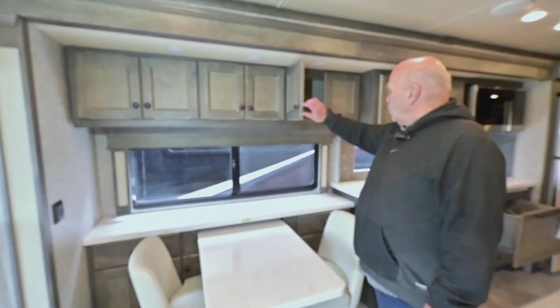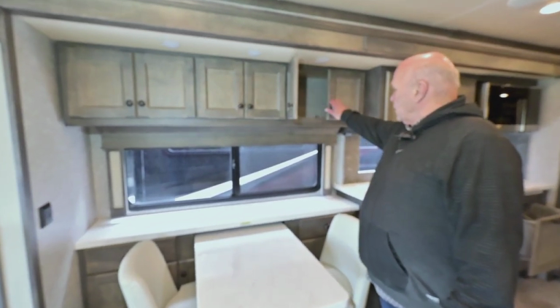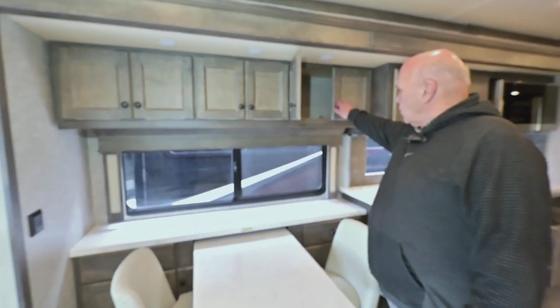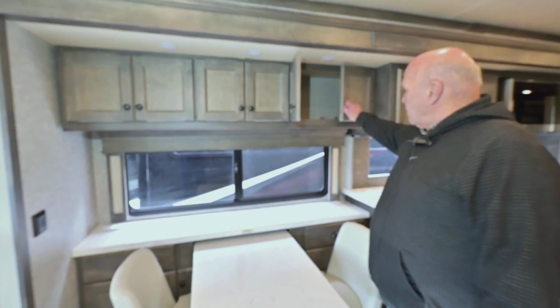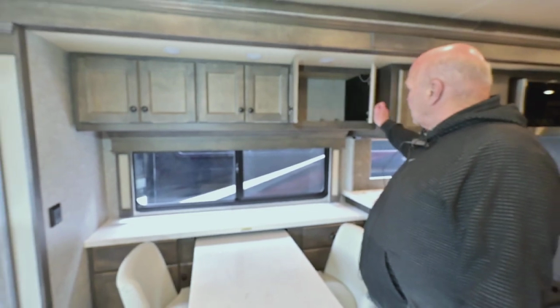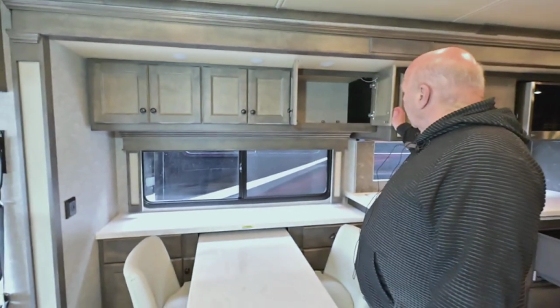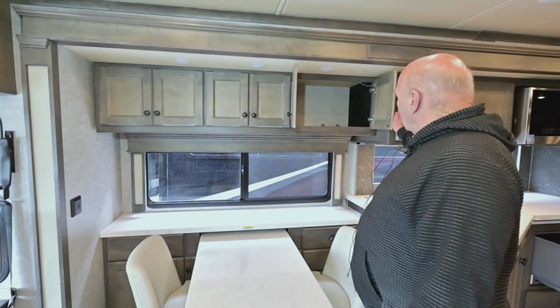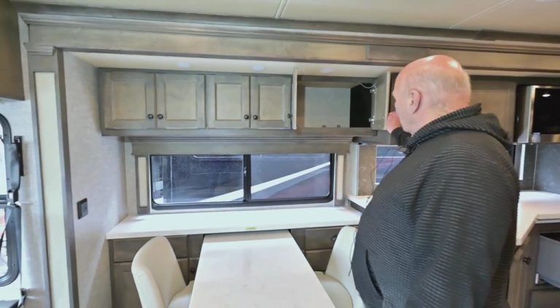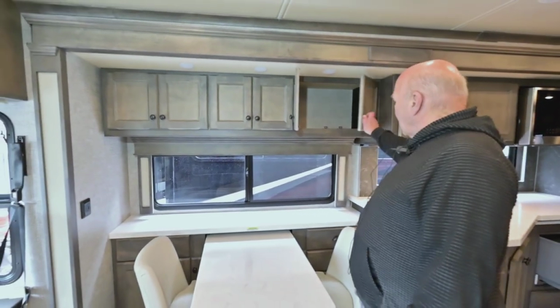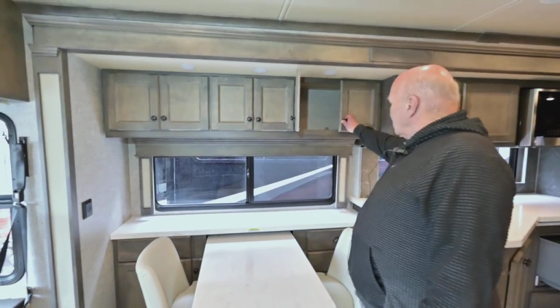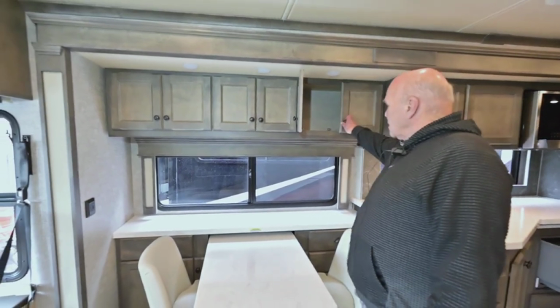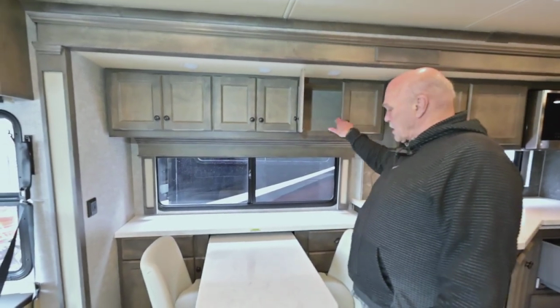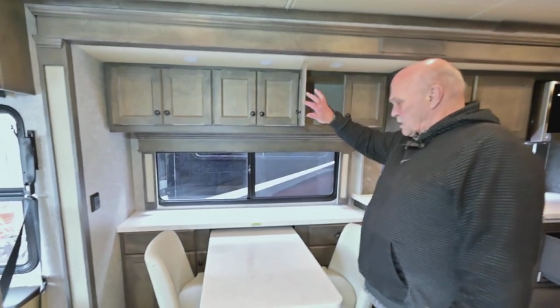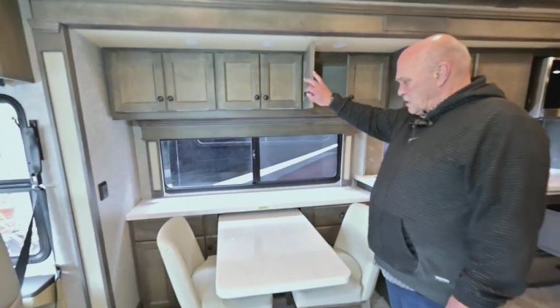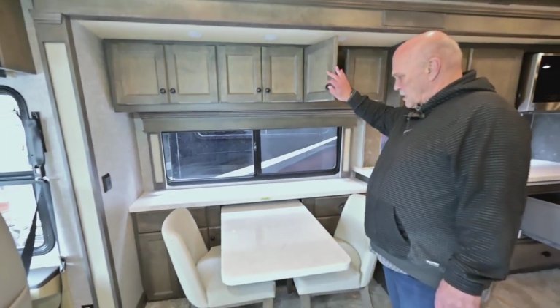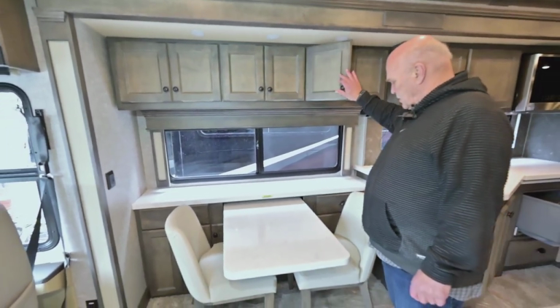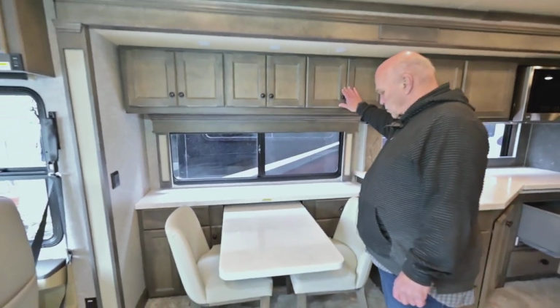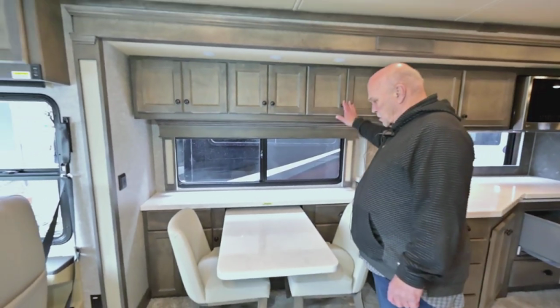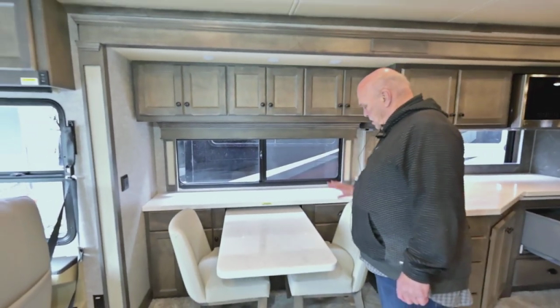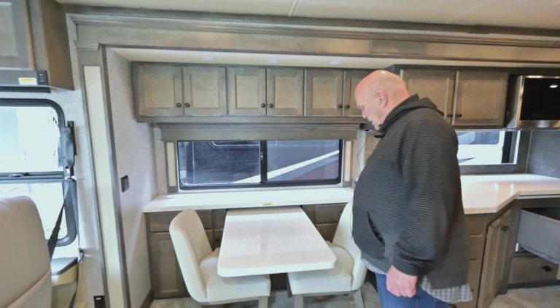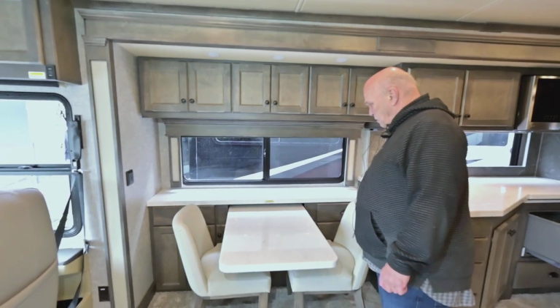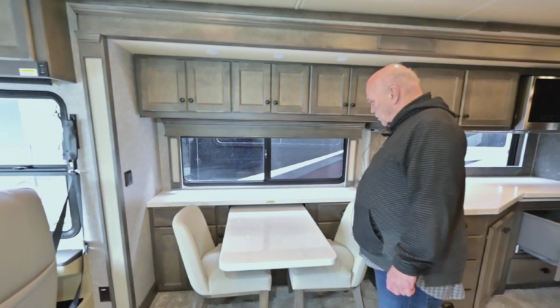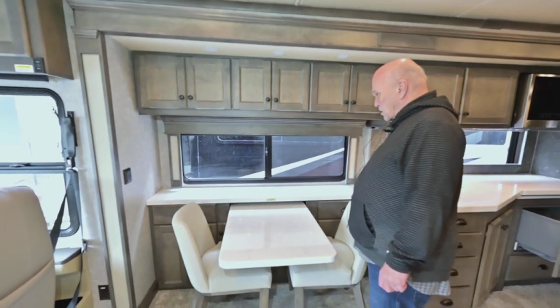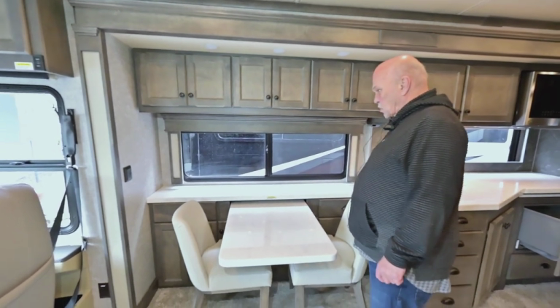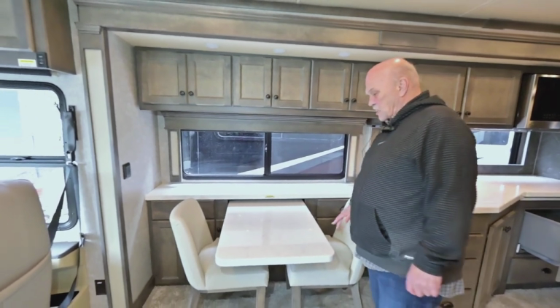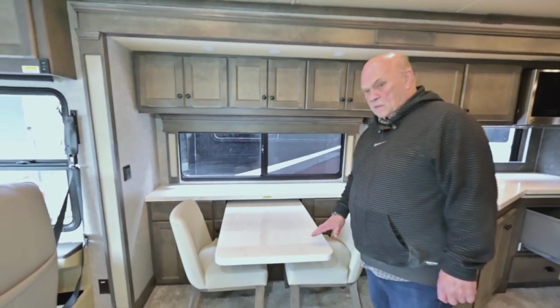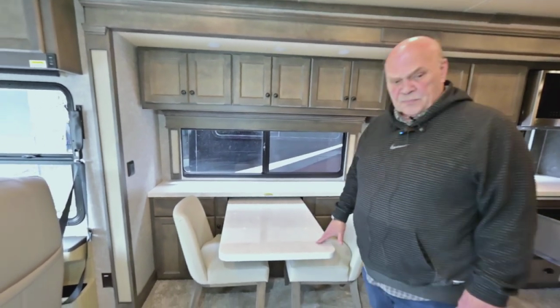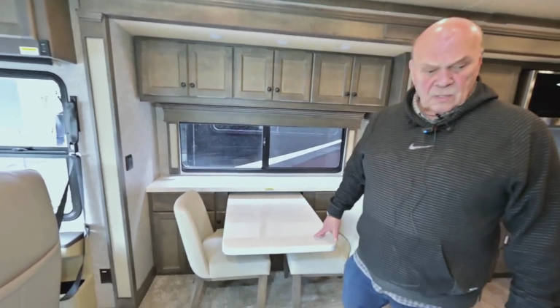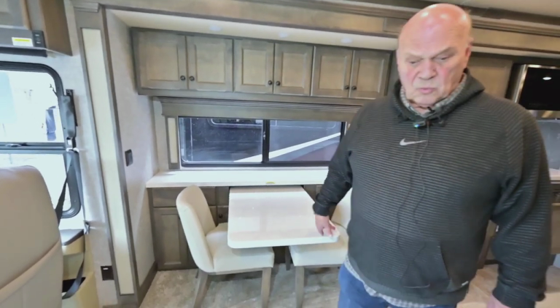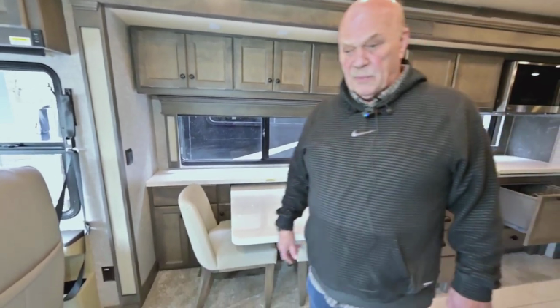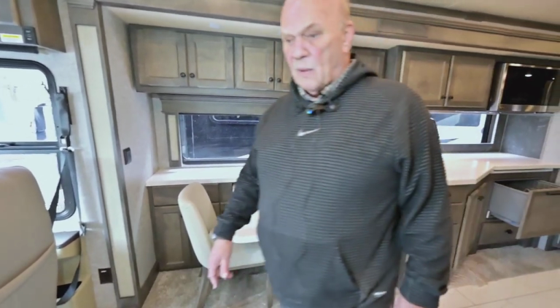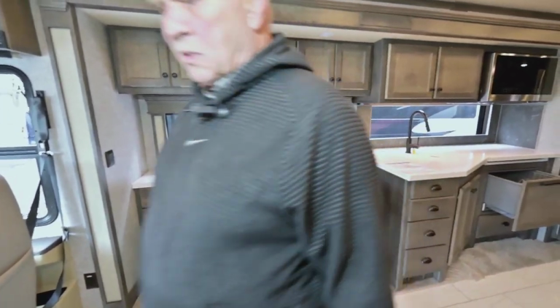Everything is all wood — there's no wrap in any Tiffin product. This is the workstation: most popular option.